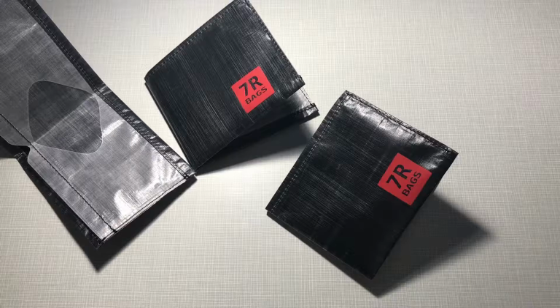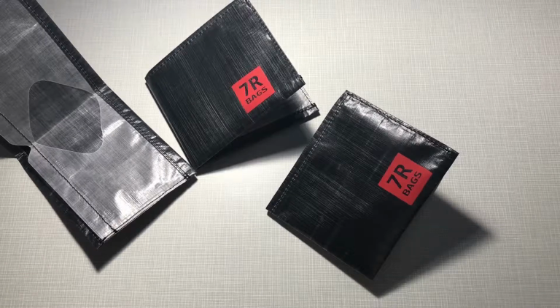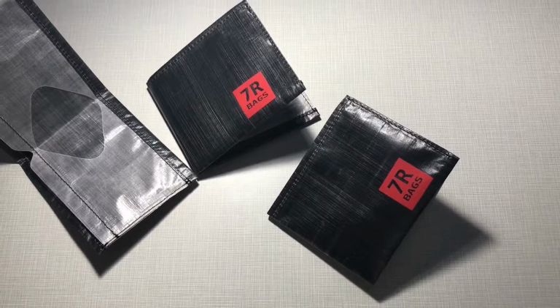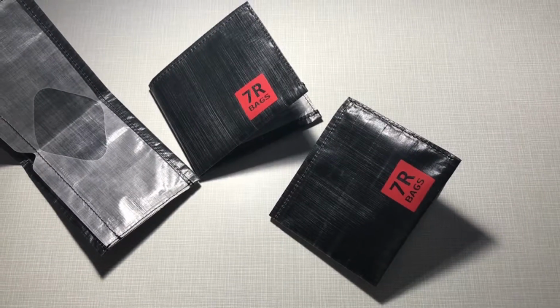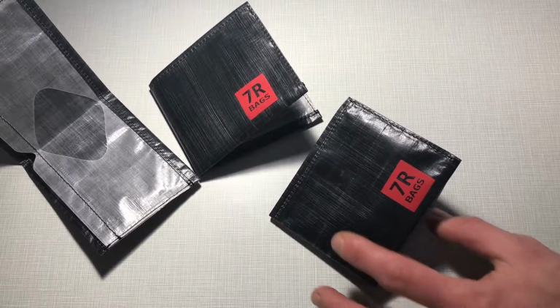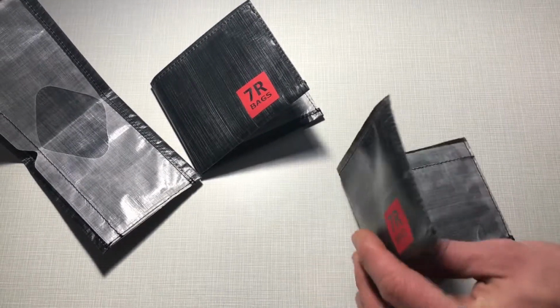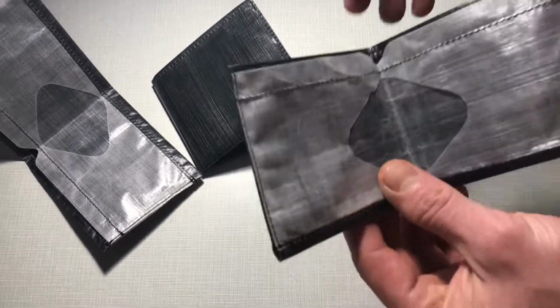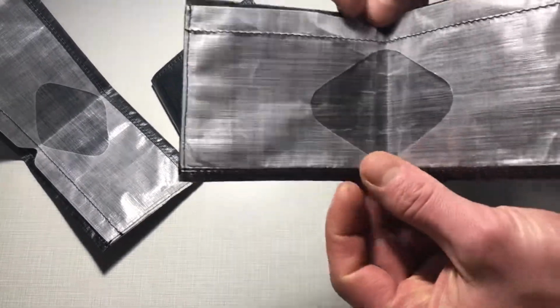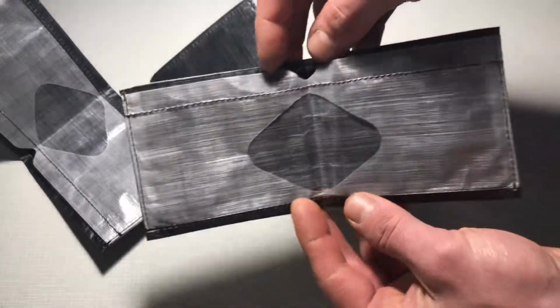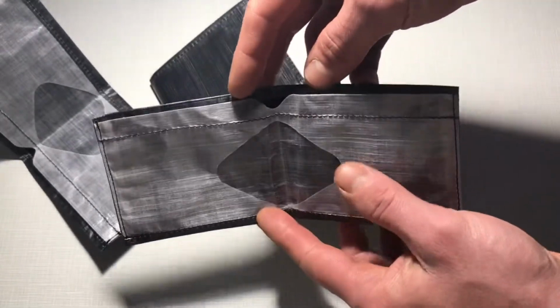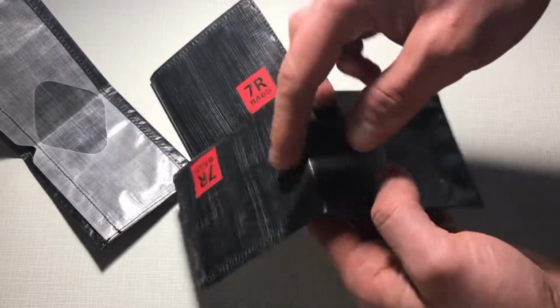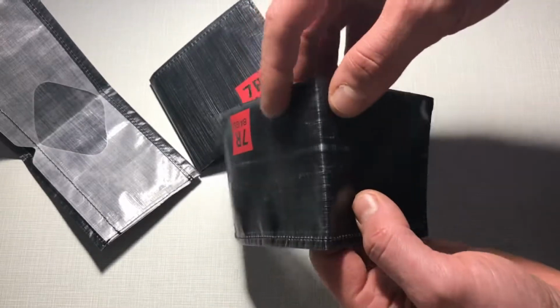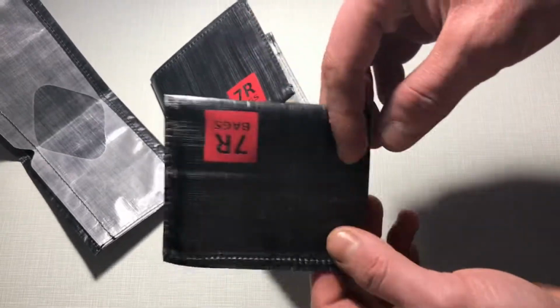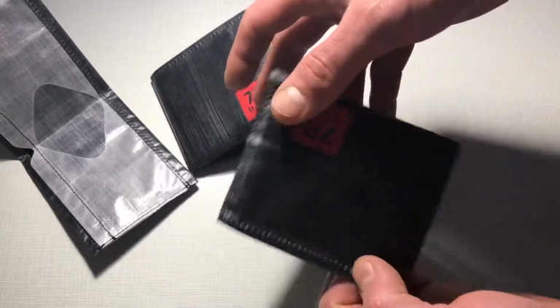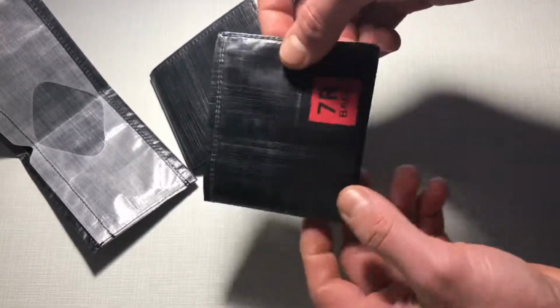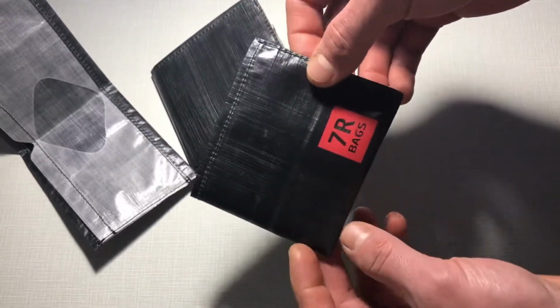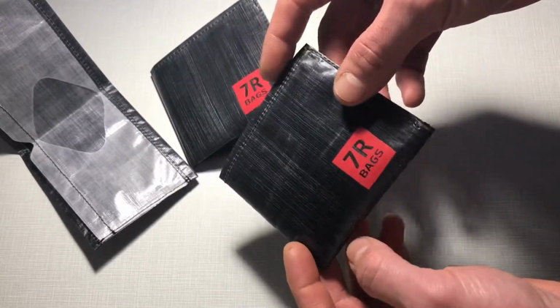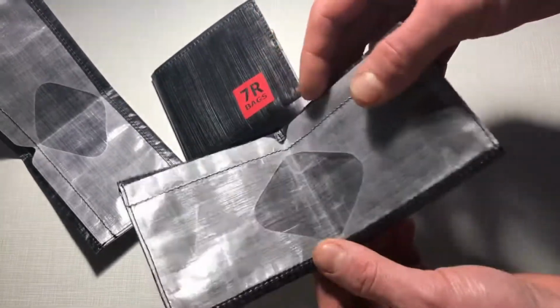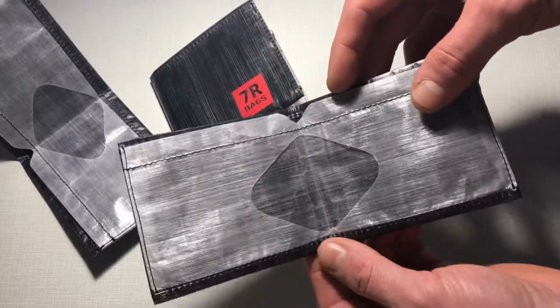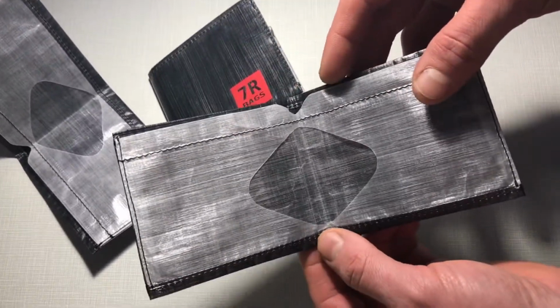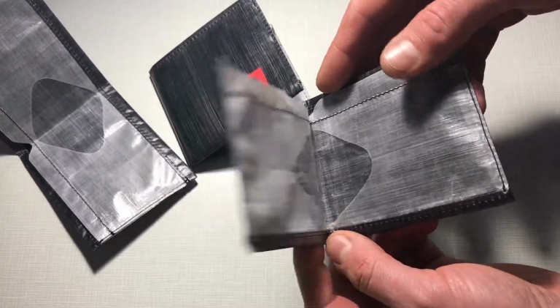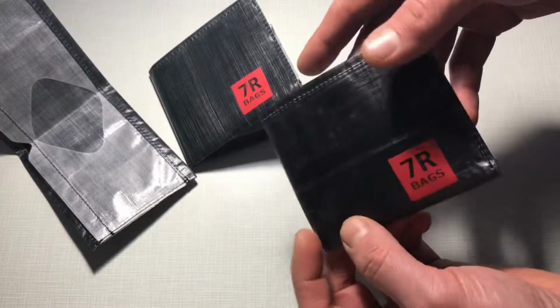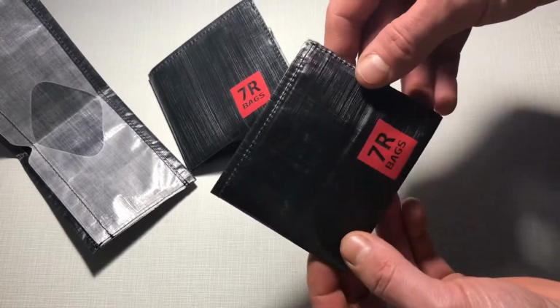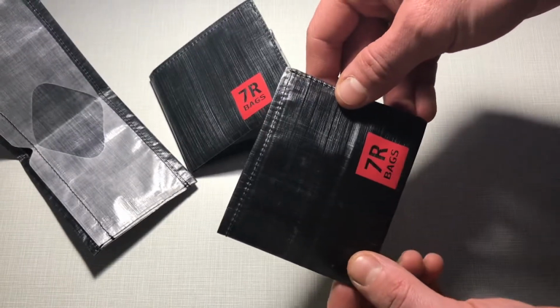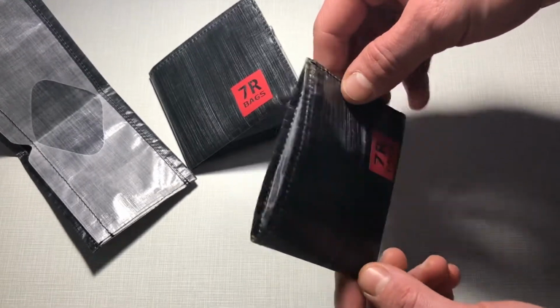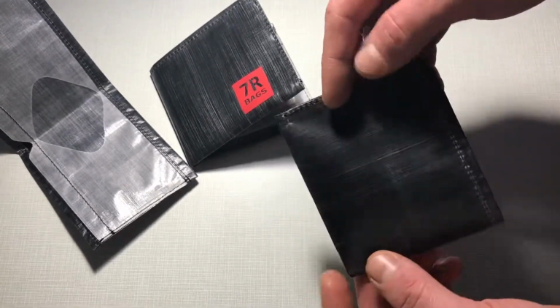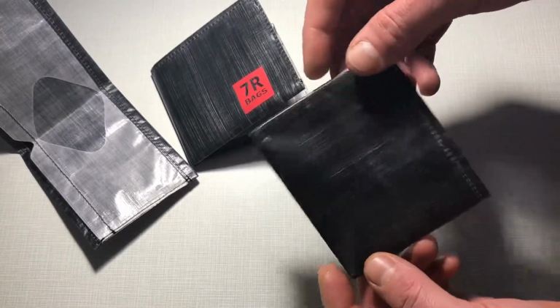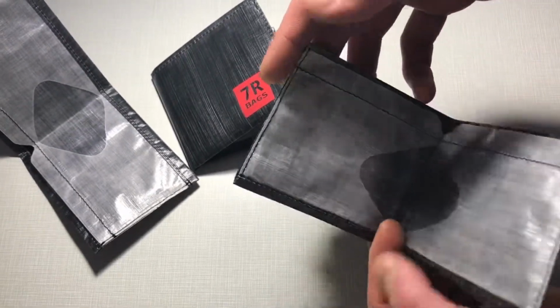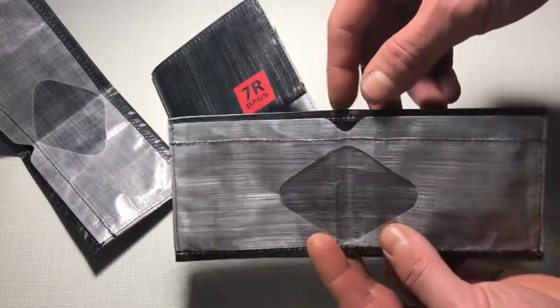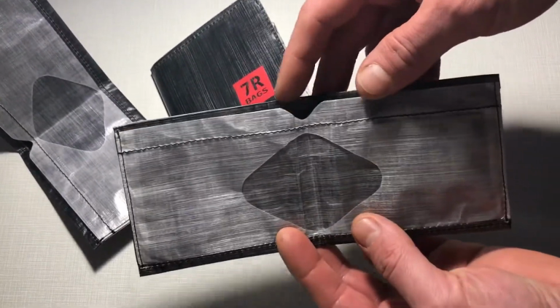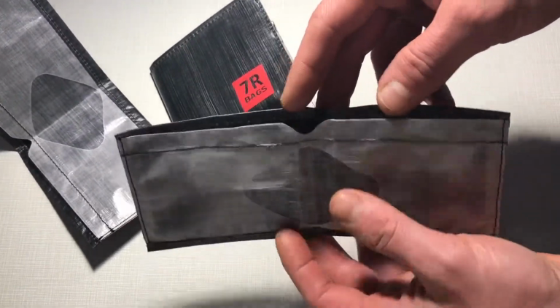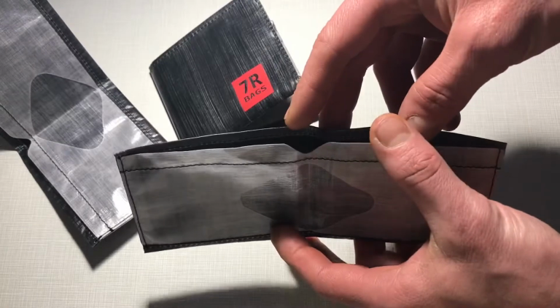Hello. This is 7R ultralight wallets. We made it from Dyneema Cuban Fiber, and it's pretty light — only 8 grams each.